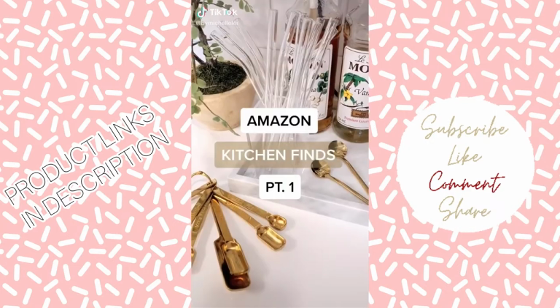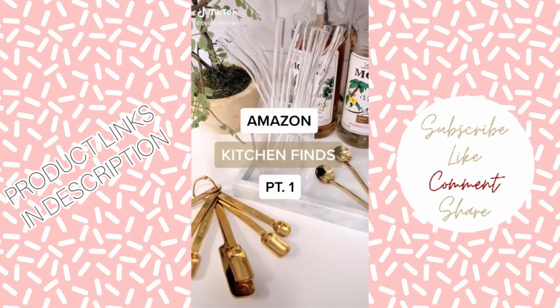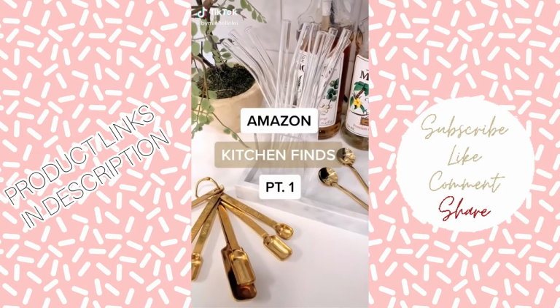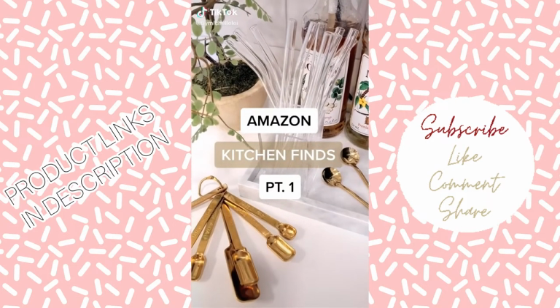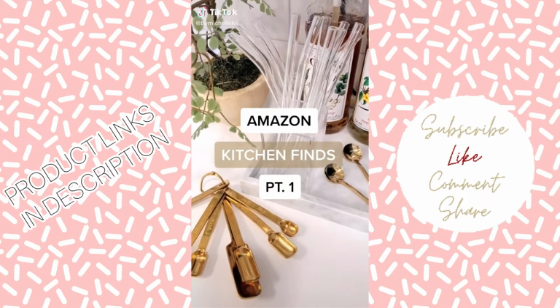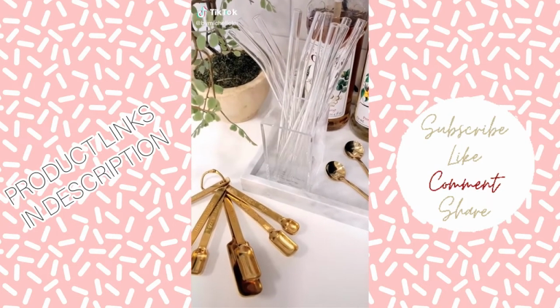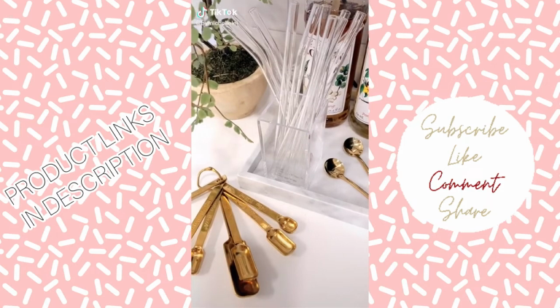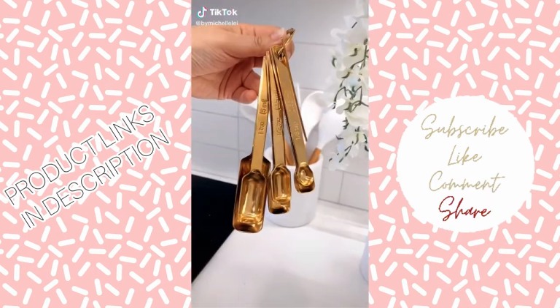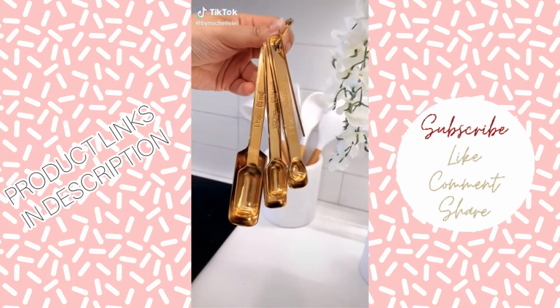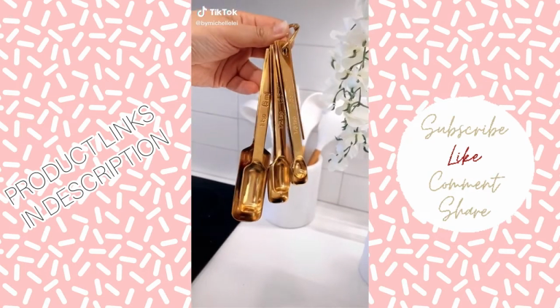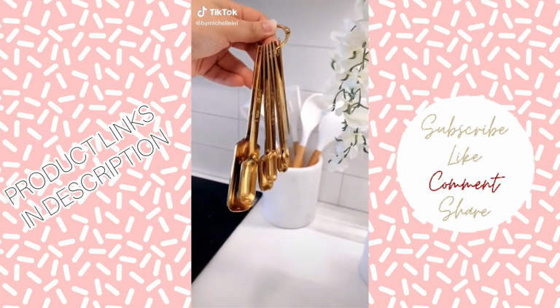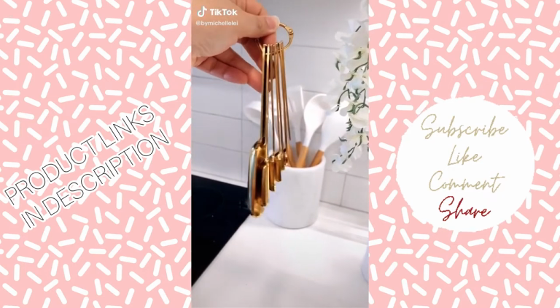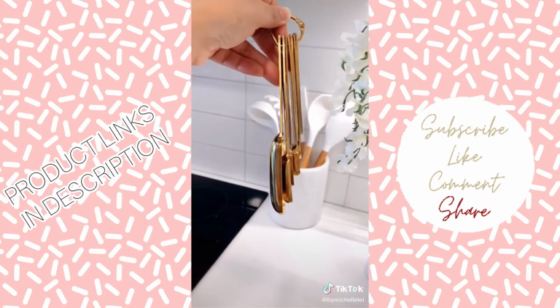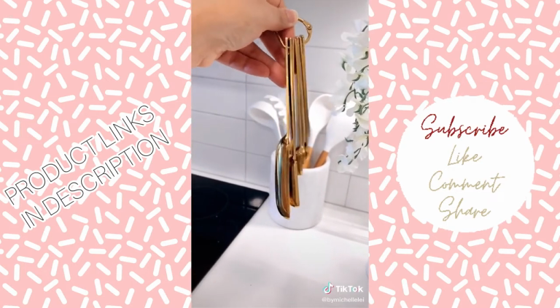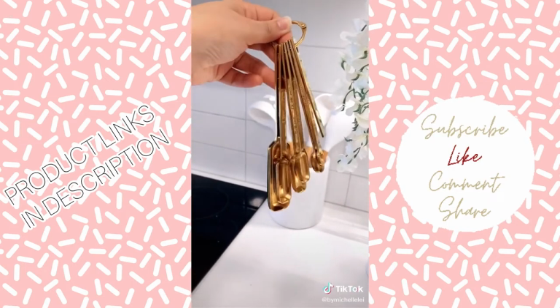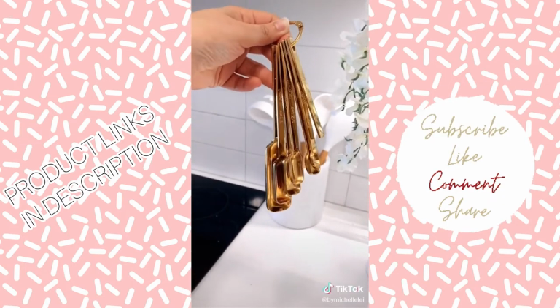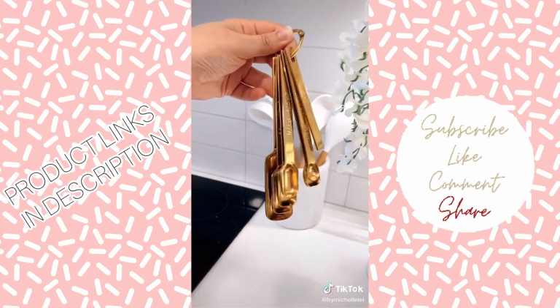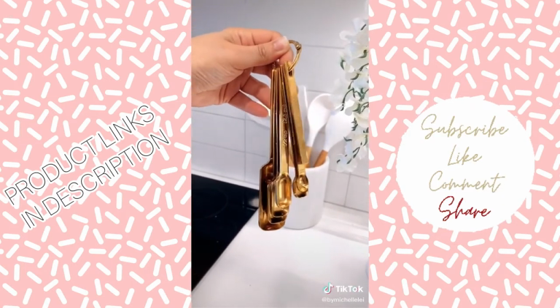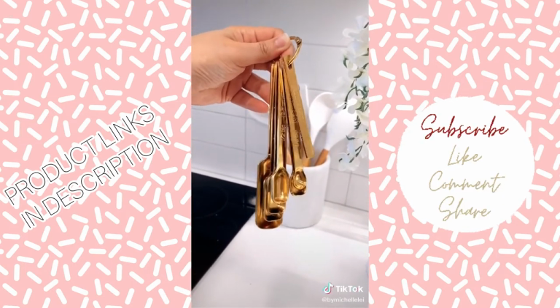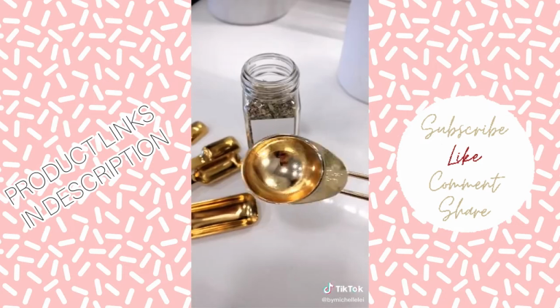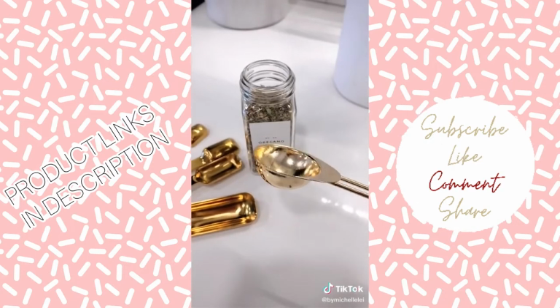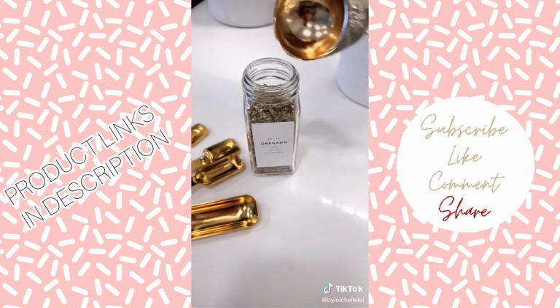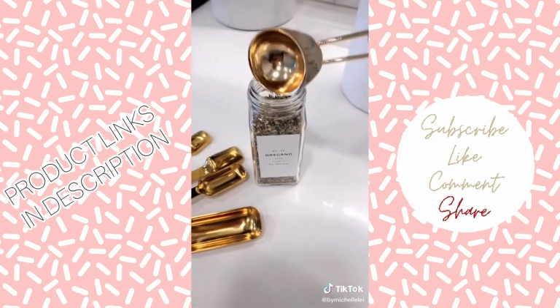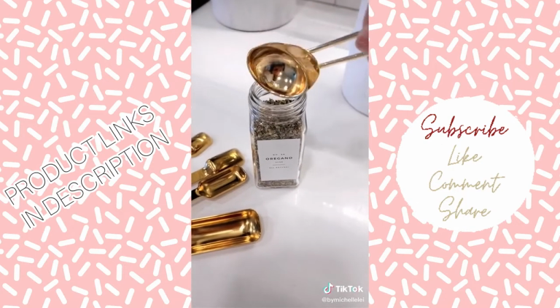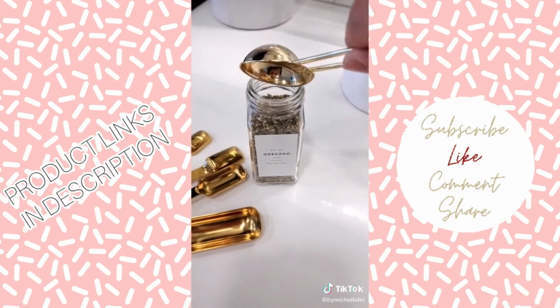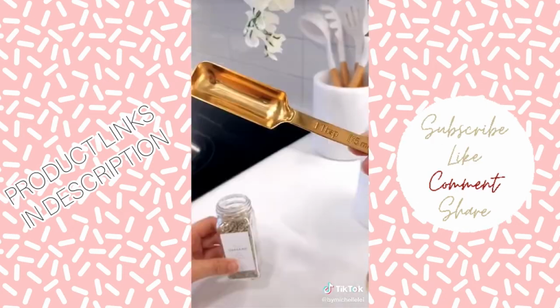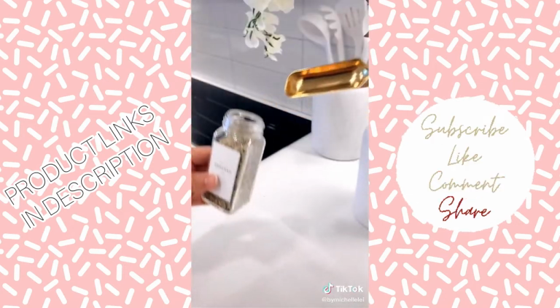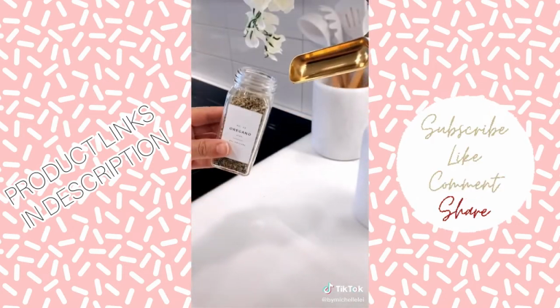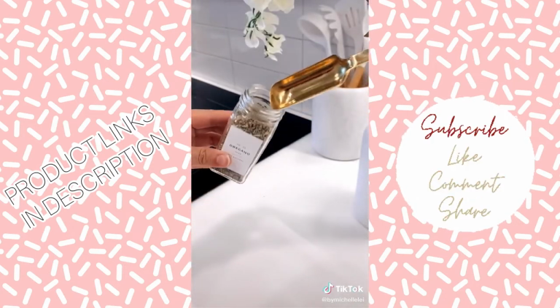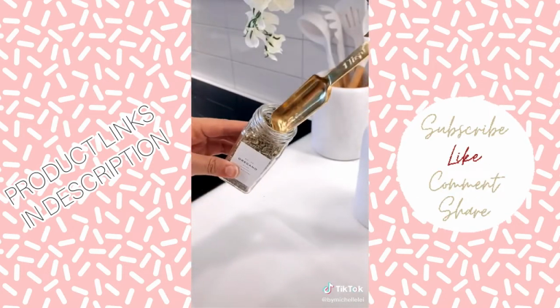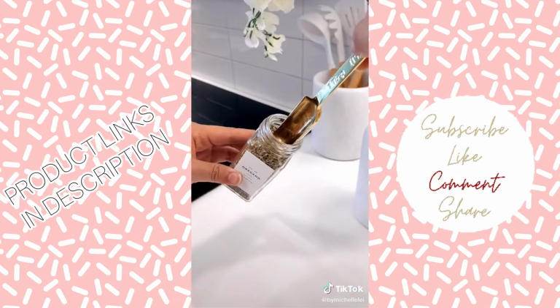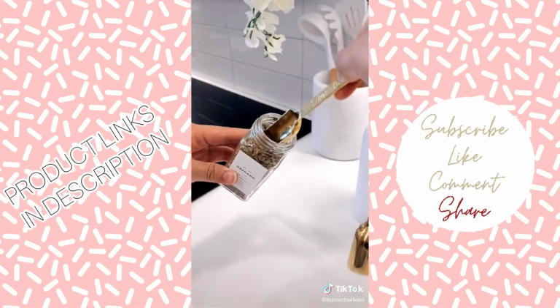Amazon Kitchen Finds Part 1. First up are these gold measuring spoons — they are so sturdy and the narrow shape is kind of a game changer. Normal measuring spoons can be an issue with small openings, but these eliminate that problem.